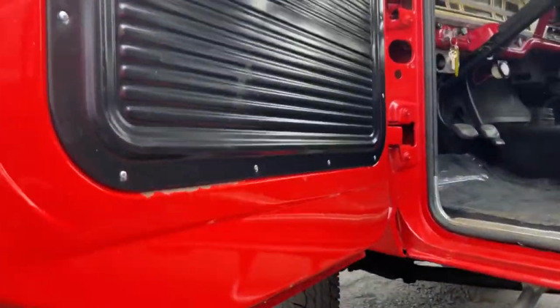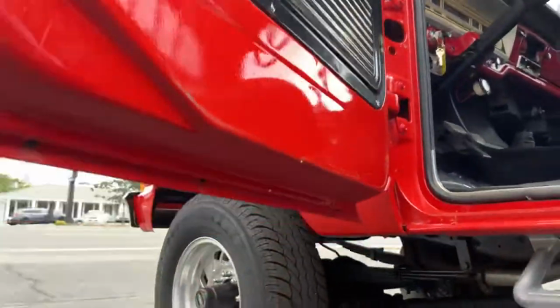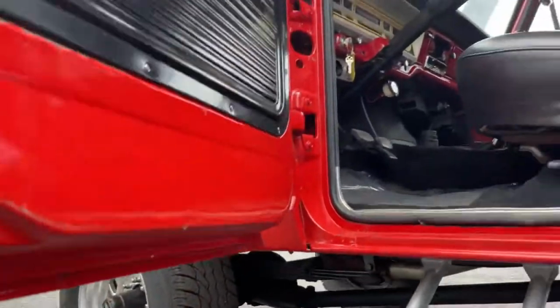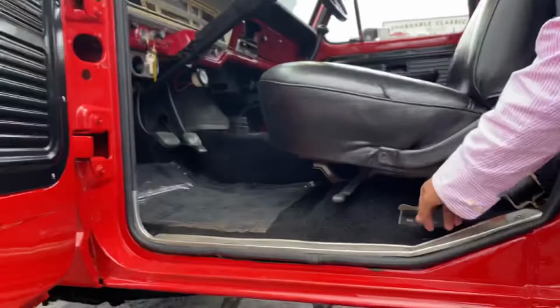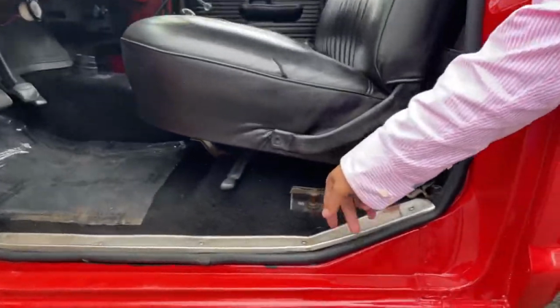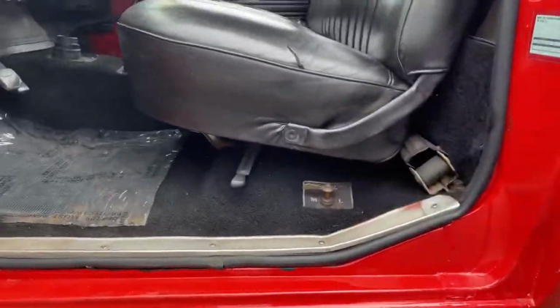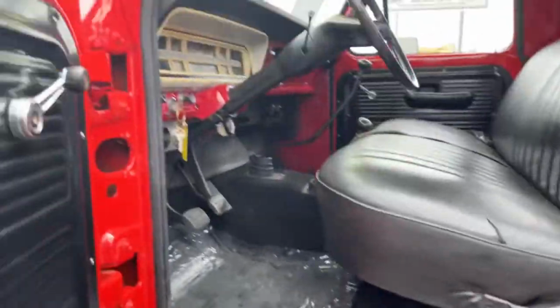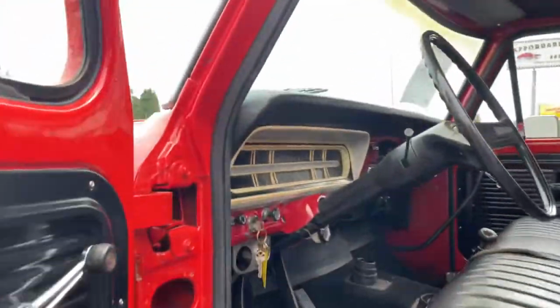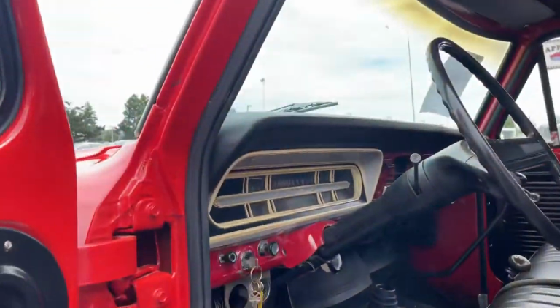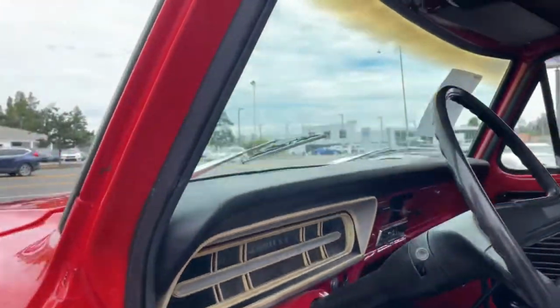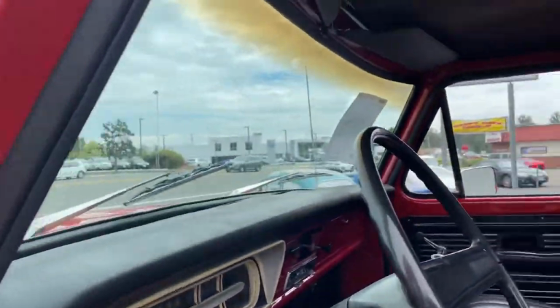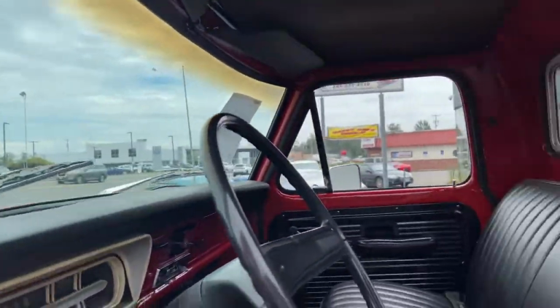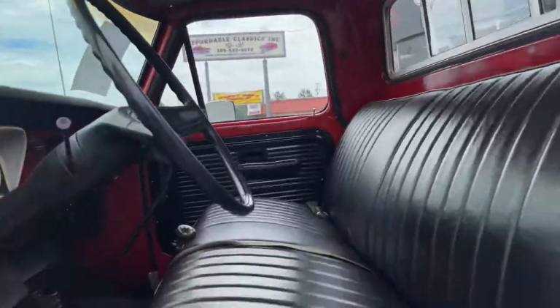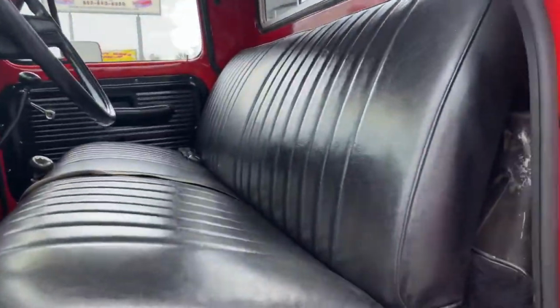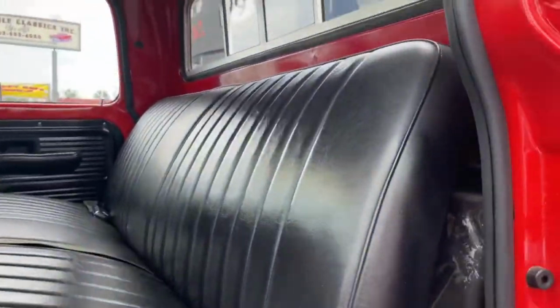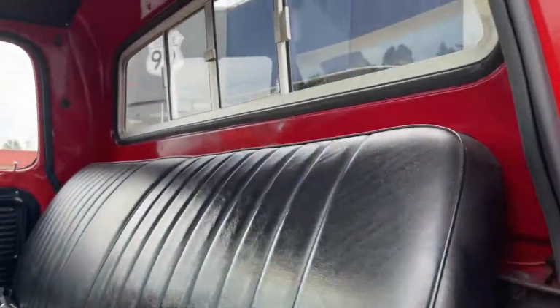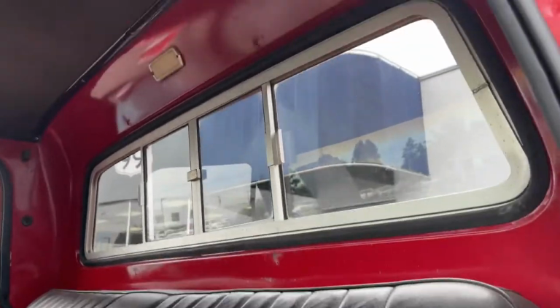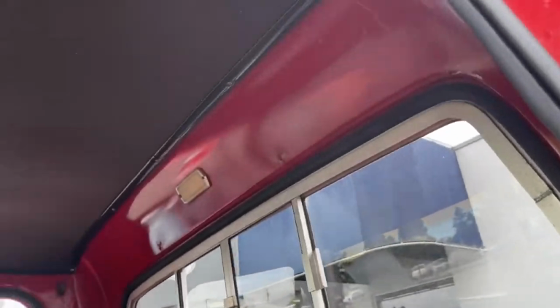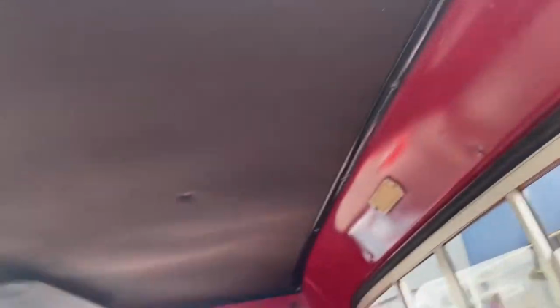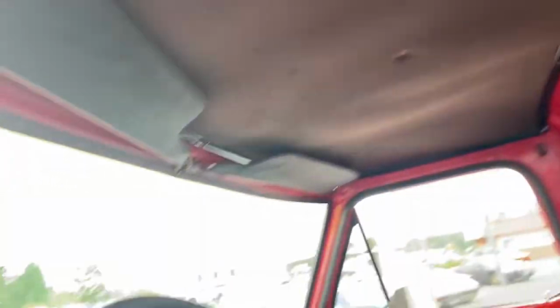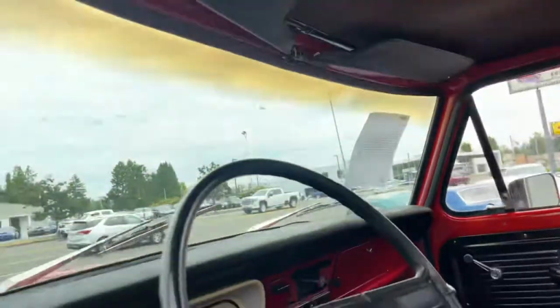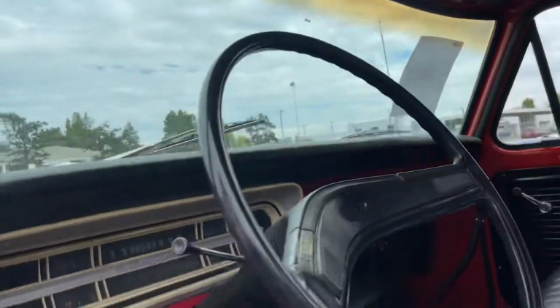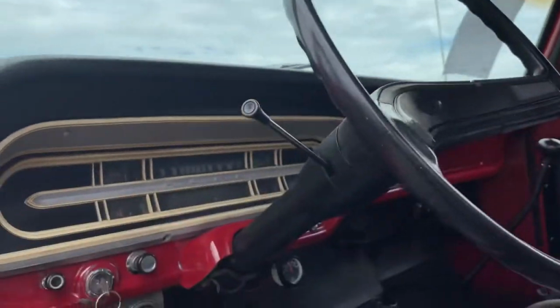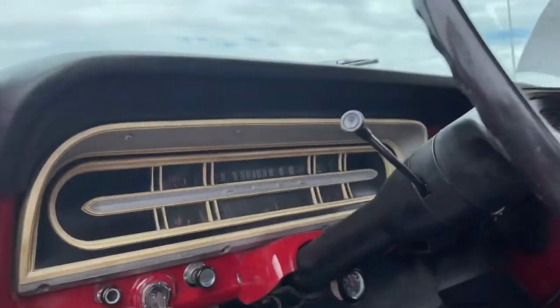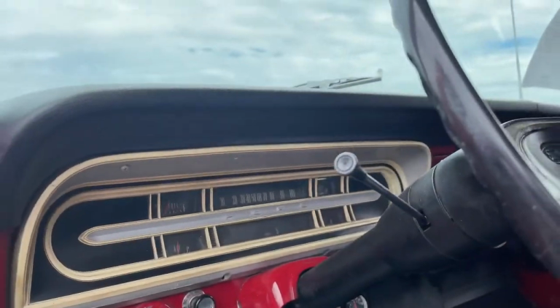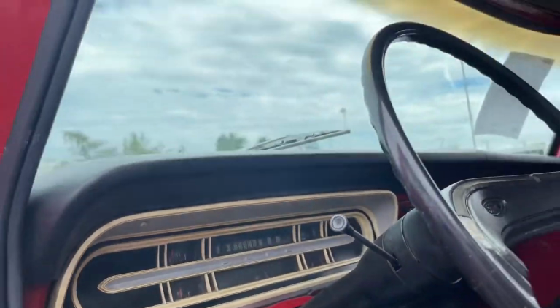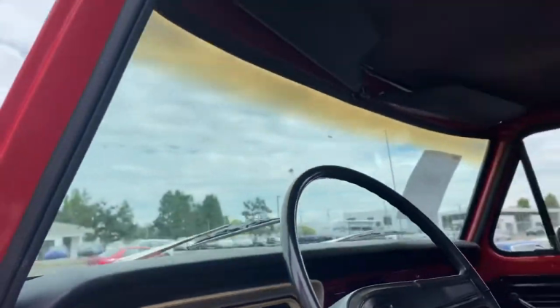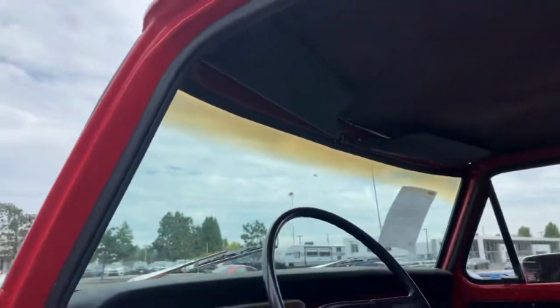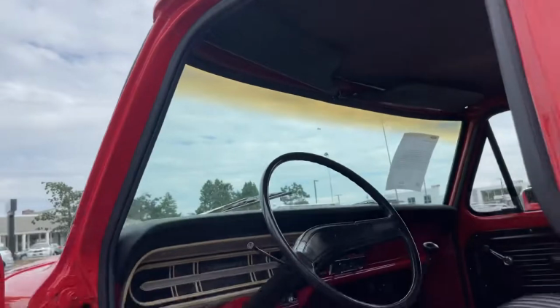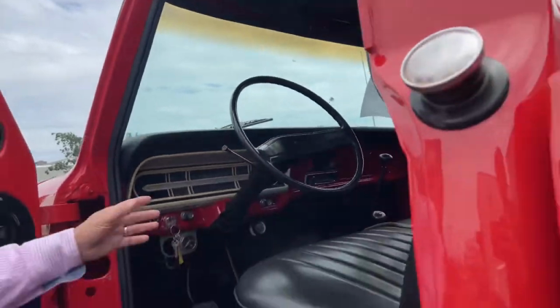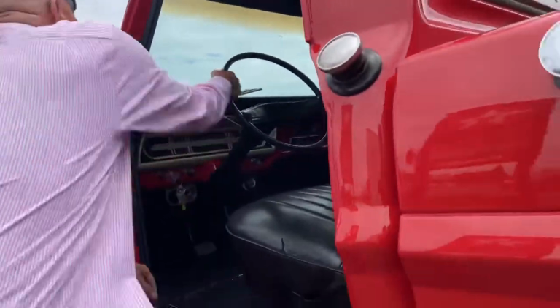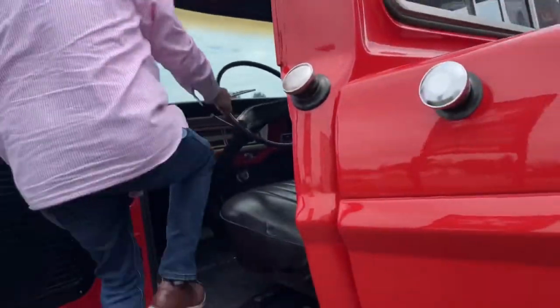There's a switch for the gas tank. Steering wheel is okay. It's got extra gauges. Sliding windows. The mirror we'll have to put back — we have that, by the way.